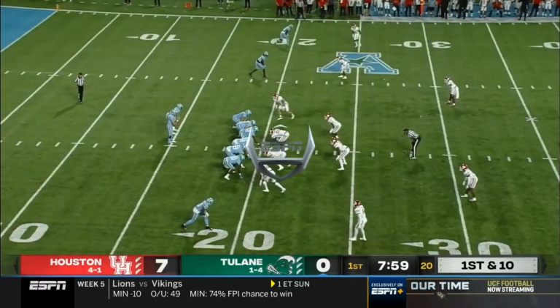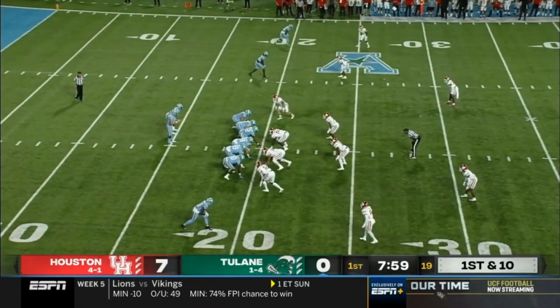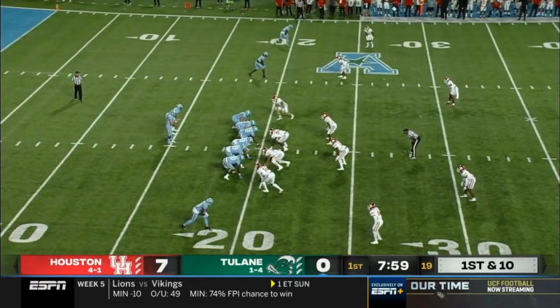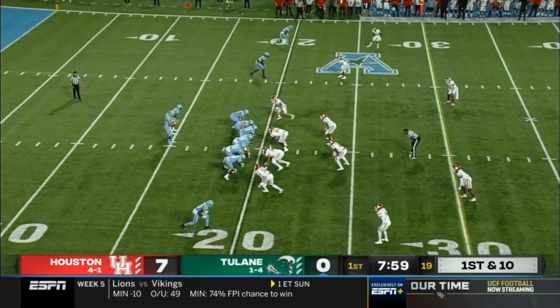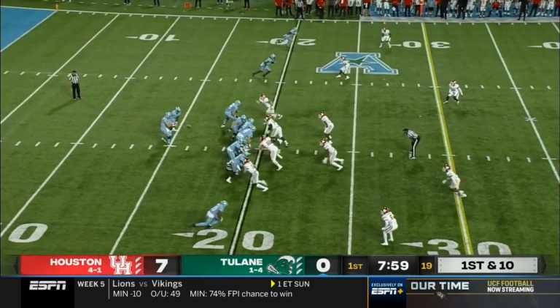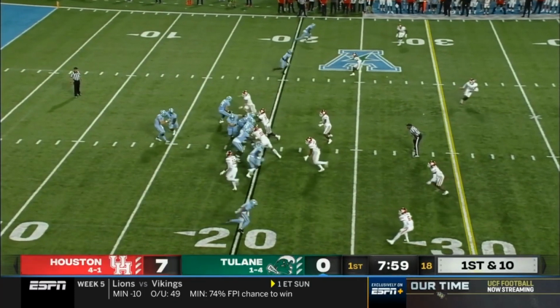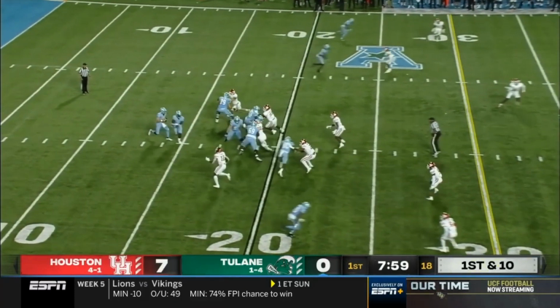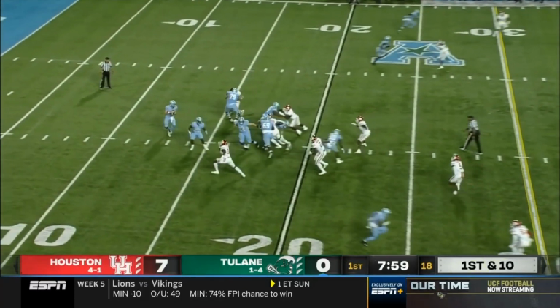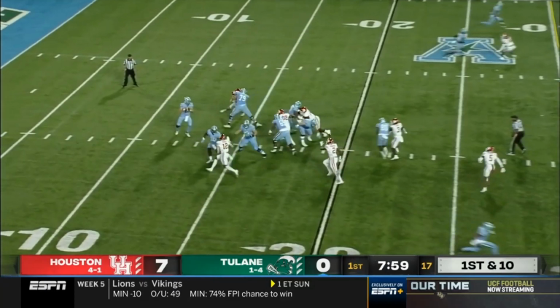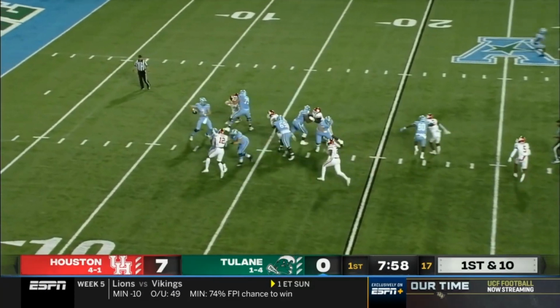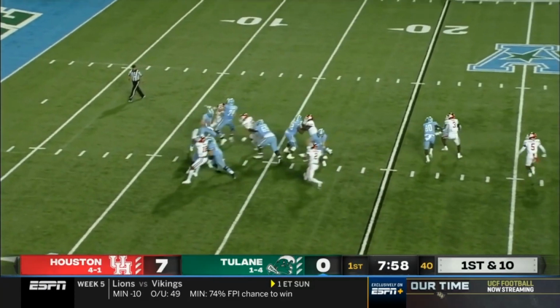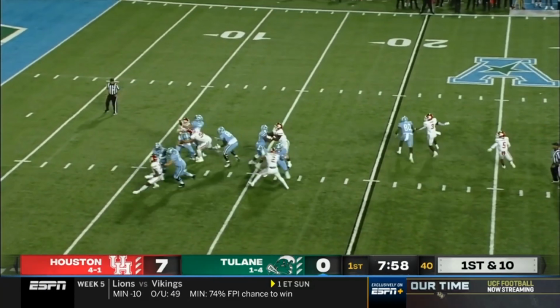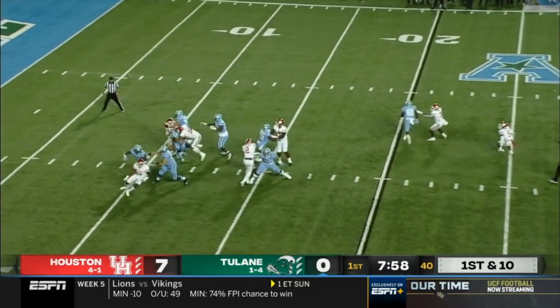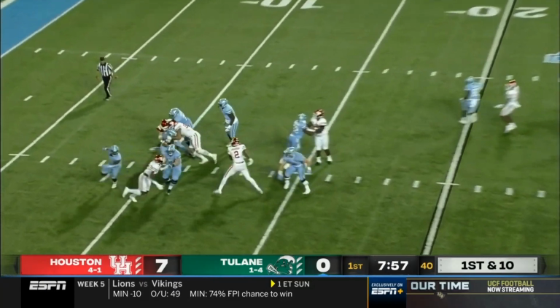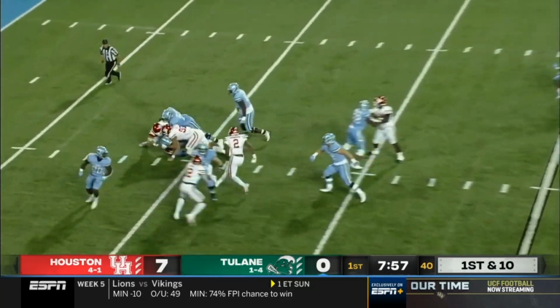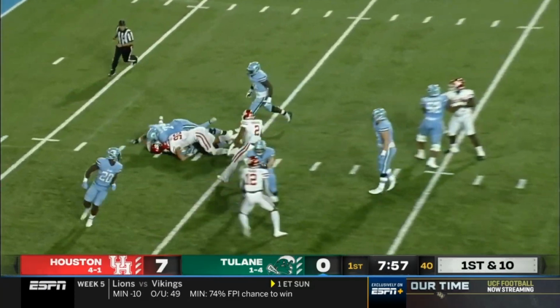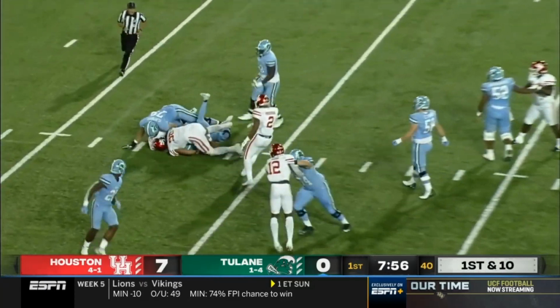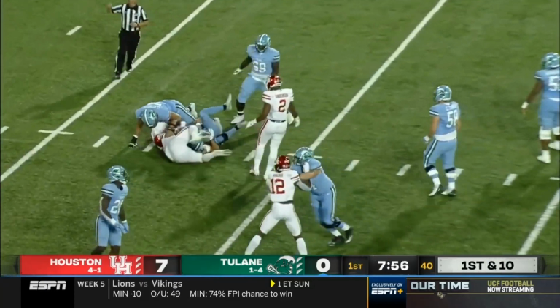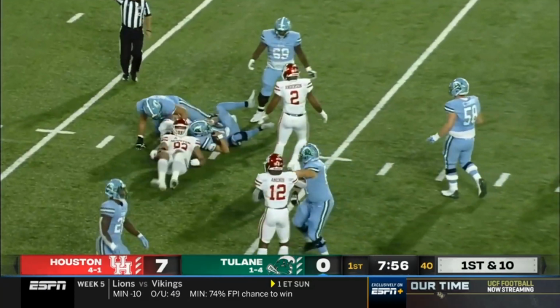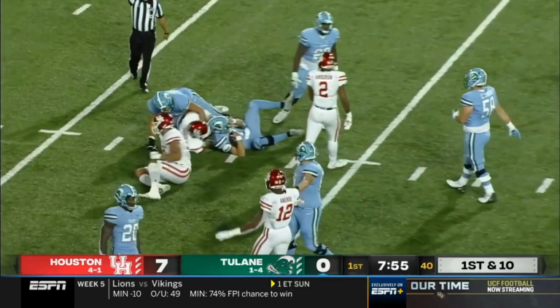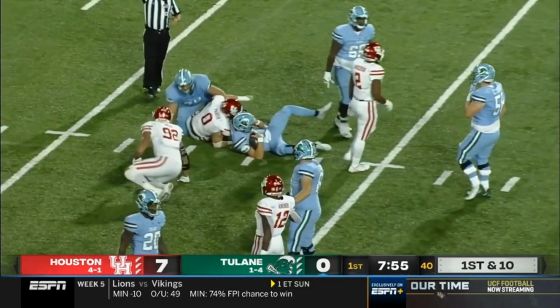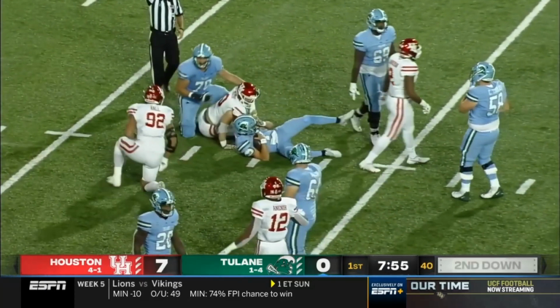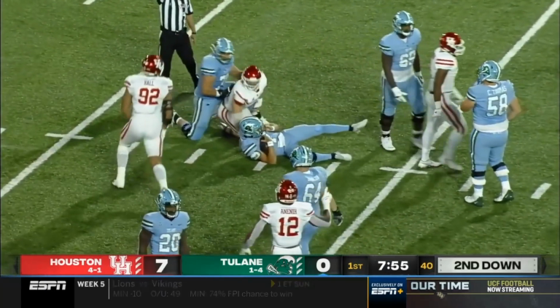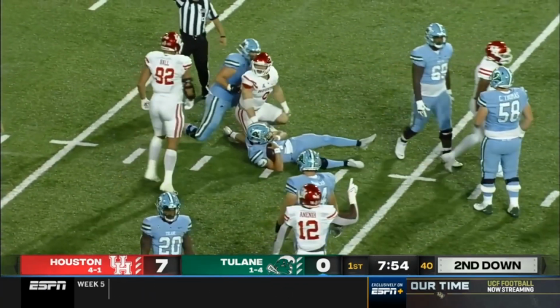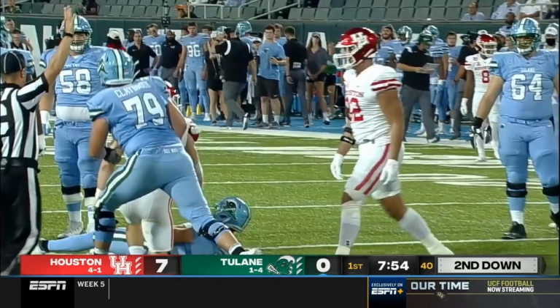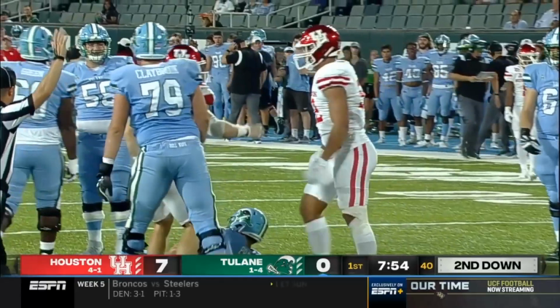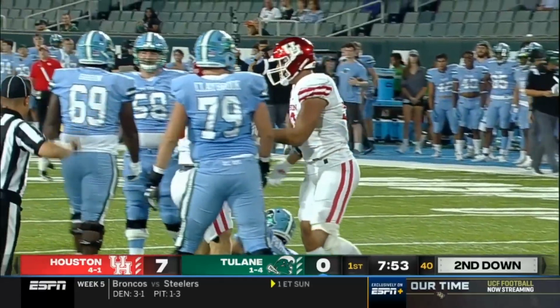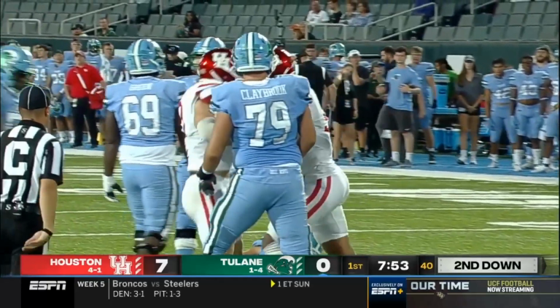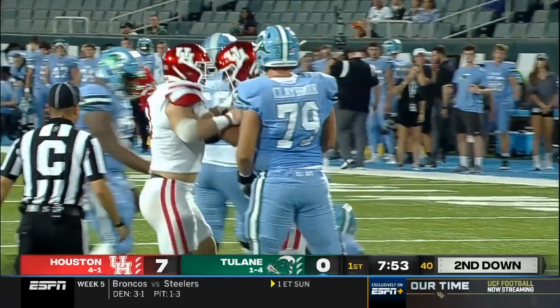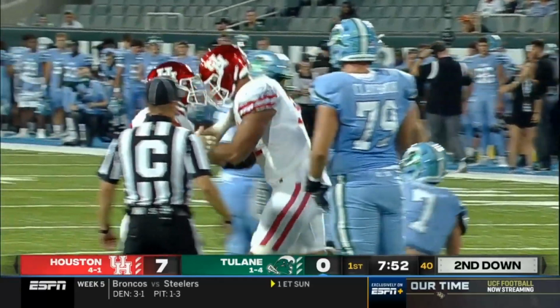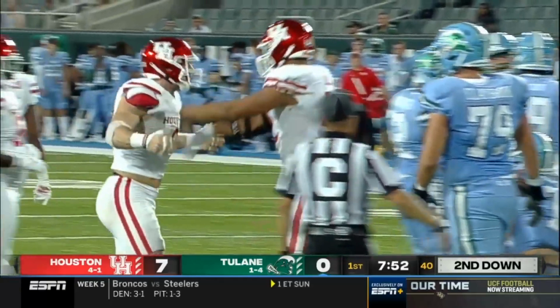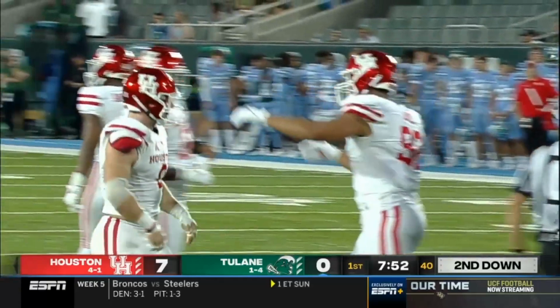Ball — and scoring a touchdown. Houston has been so good in the first quarter, outscoring opponents 59 to 7. And here comes that Cougars defense — Logan Hall.